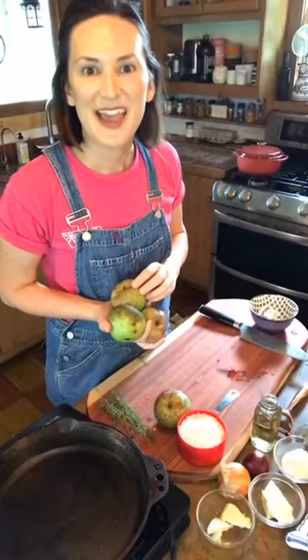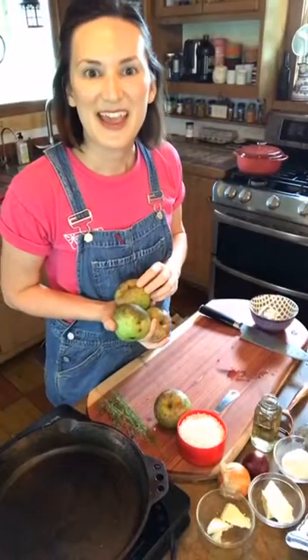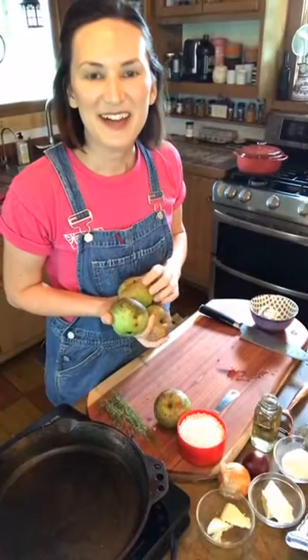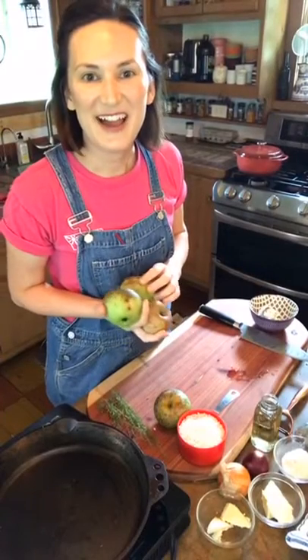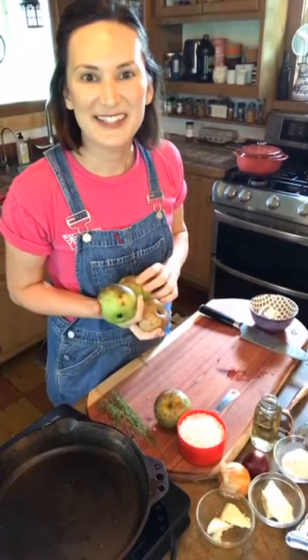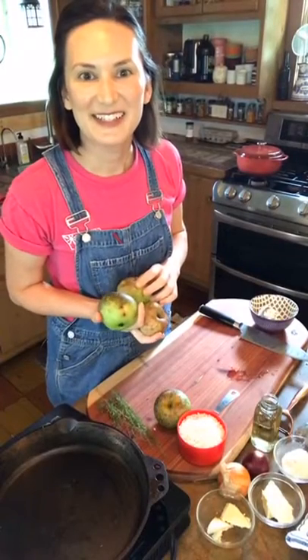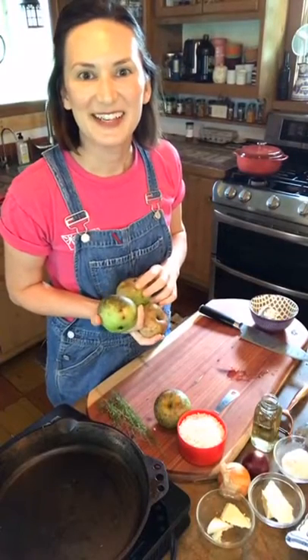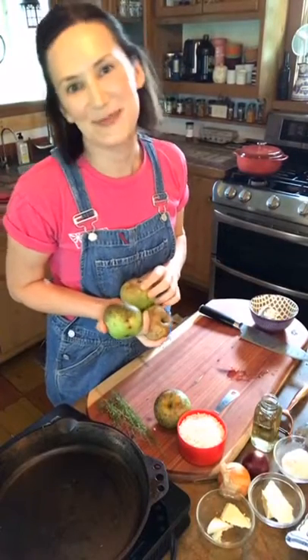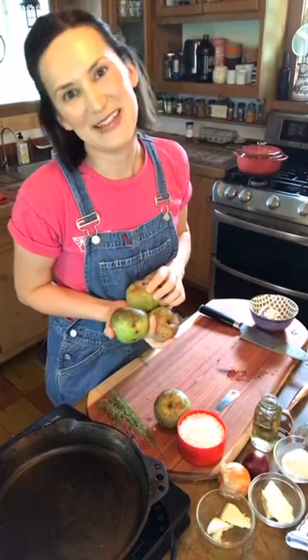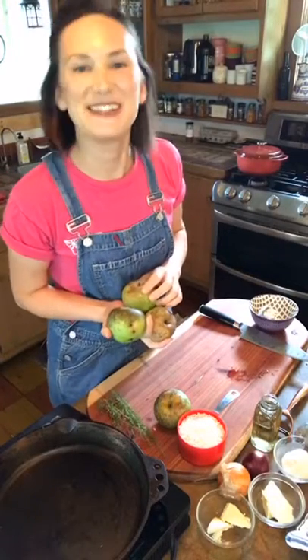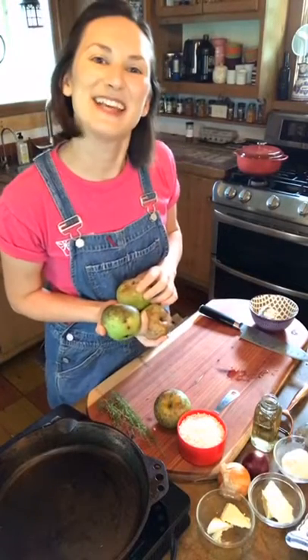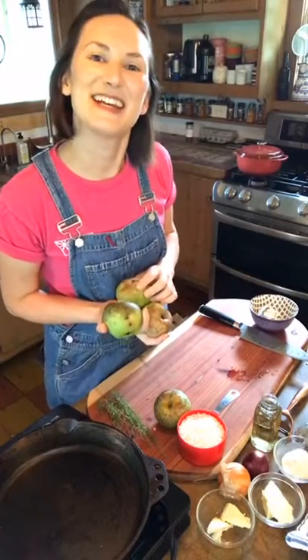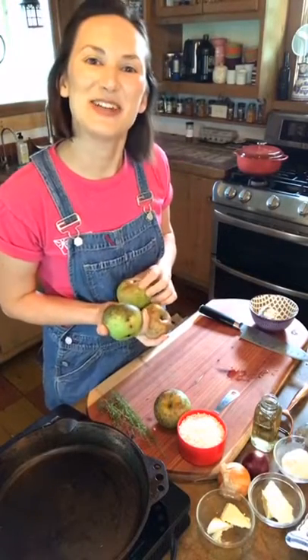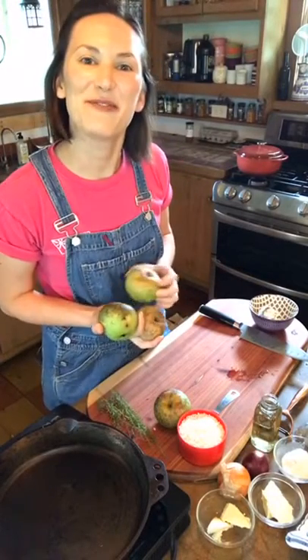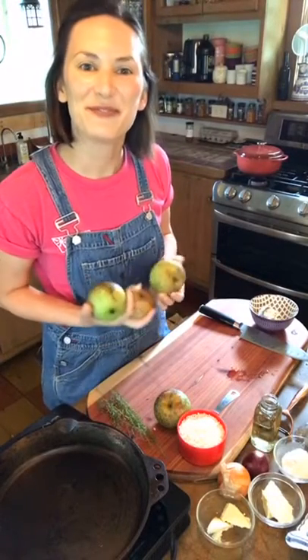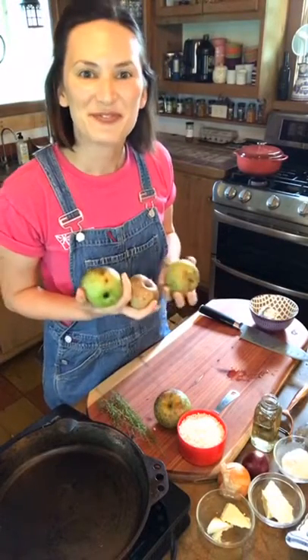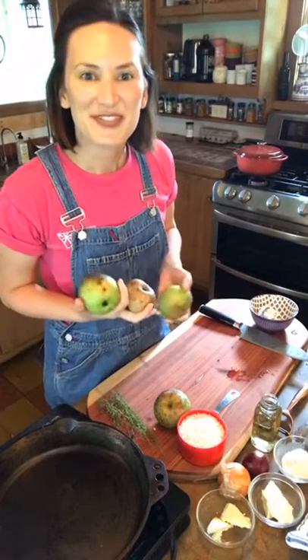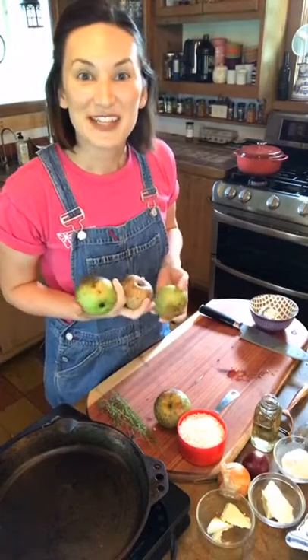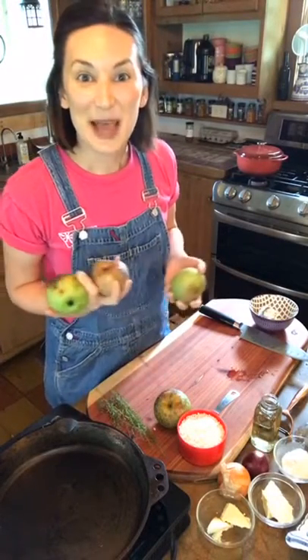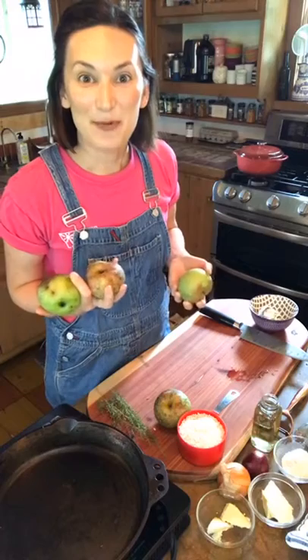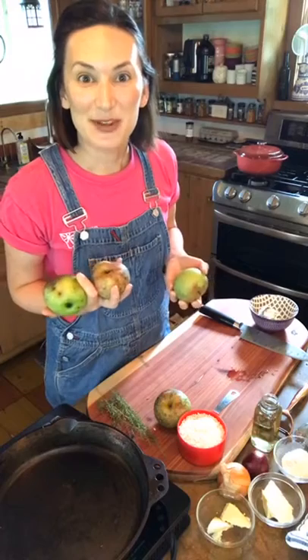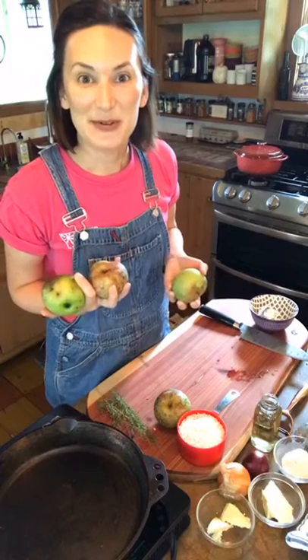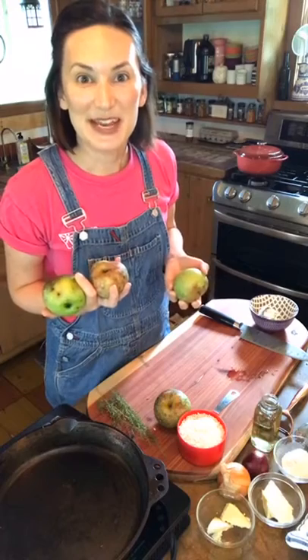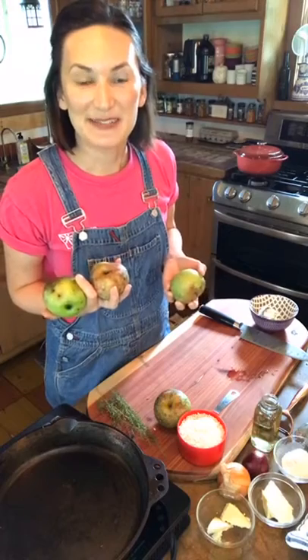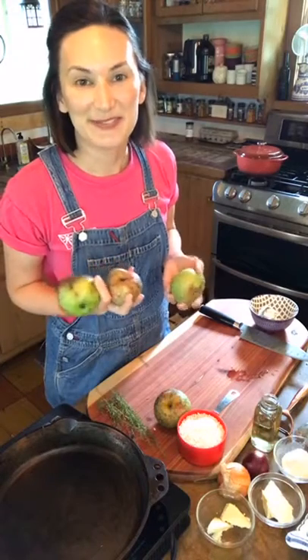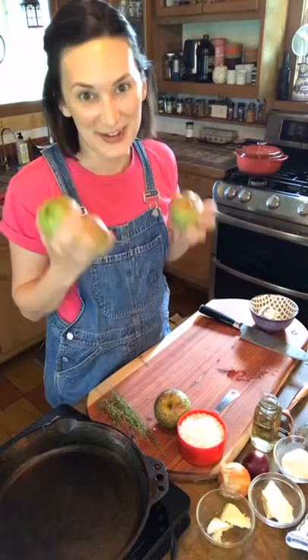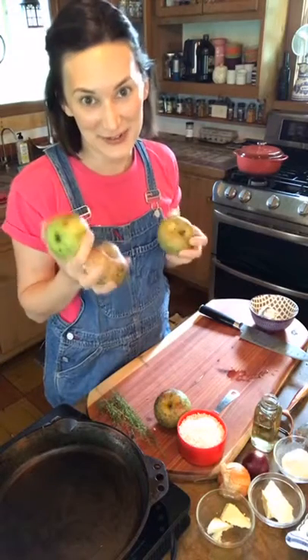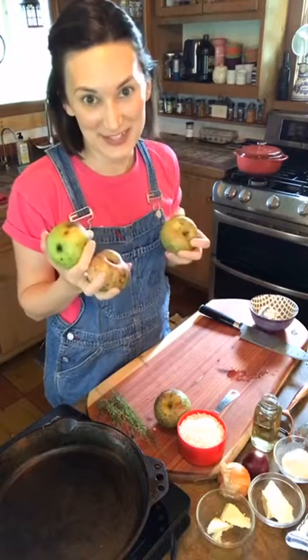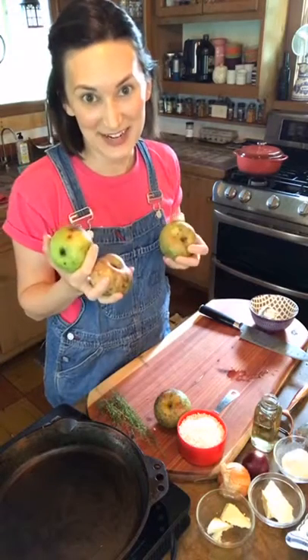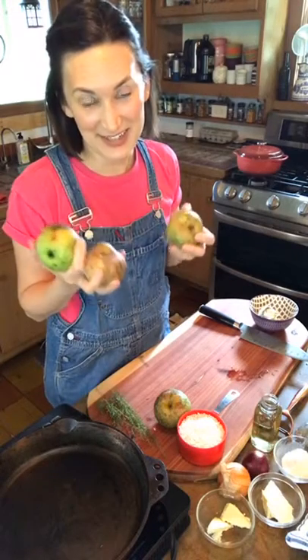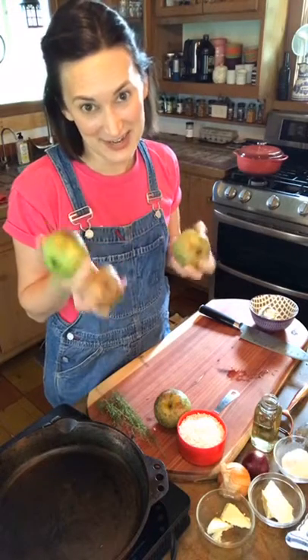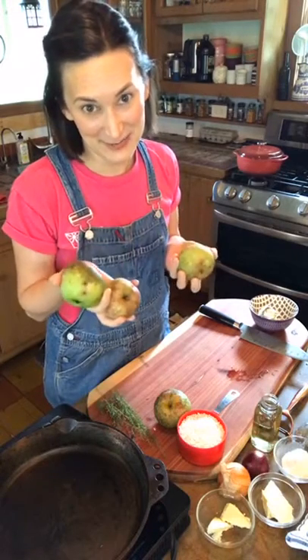Hey there, guys. It's me, Suzanne, Tiny Chef. It's apple risotto day. I know you're excited — I am too.